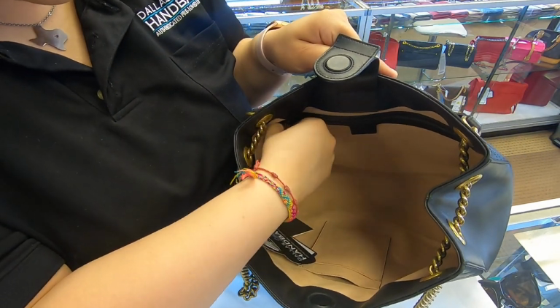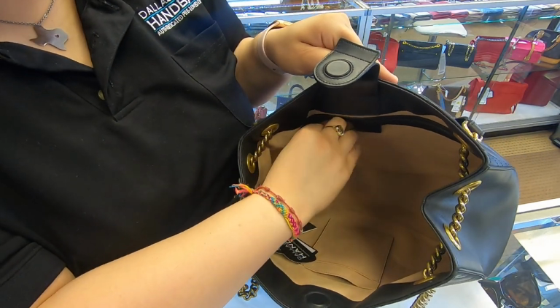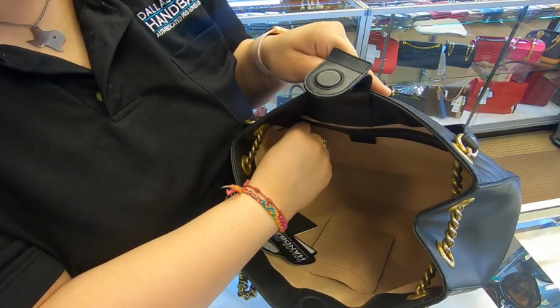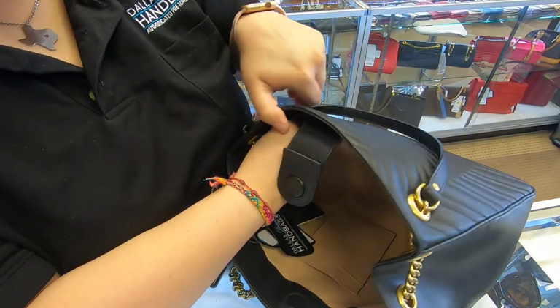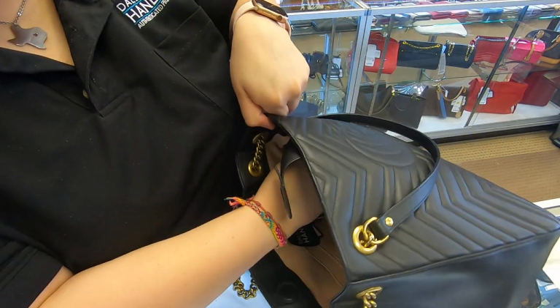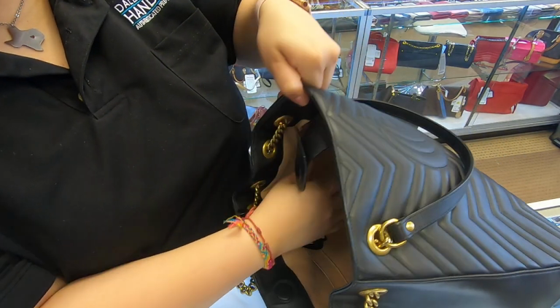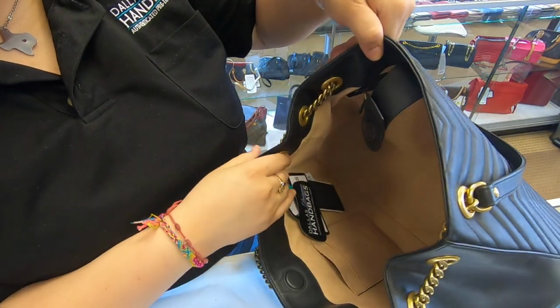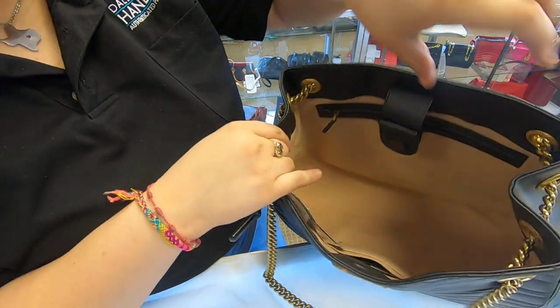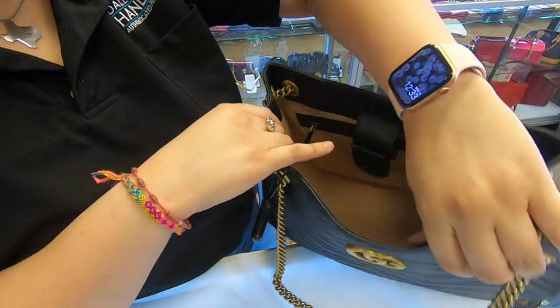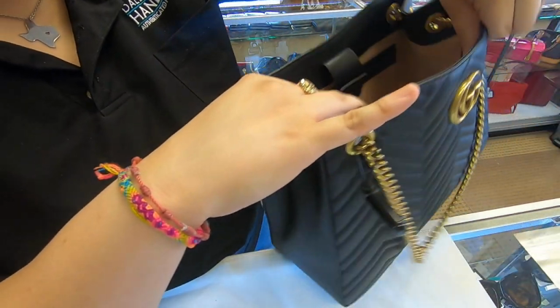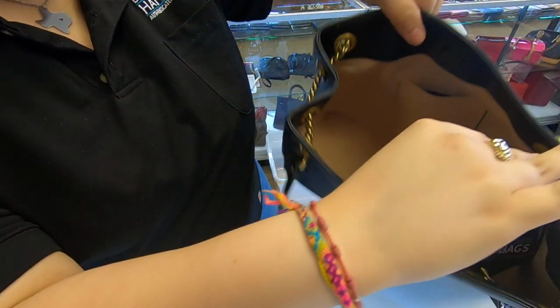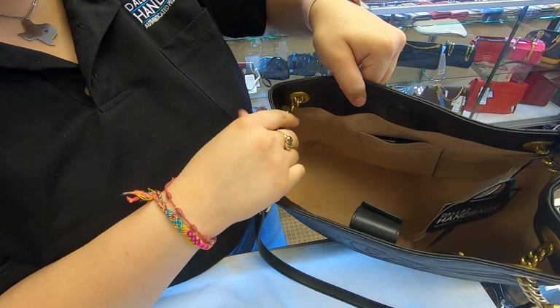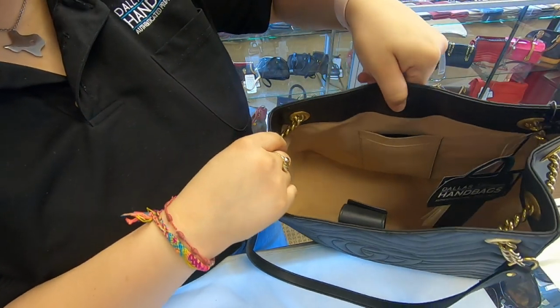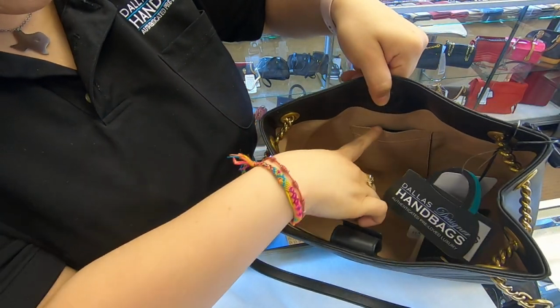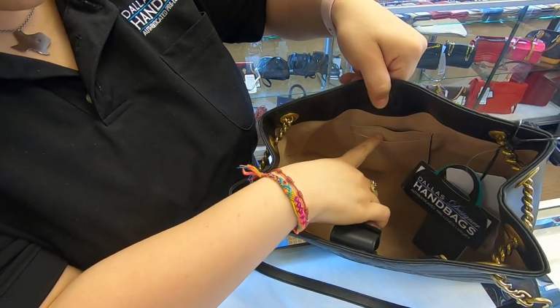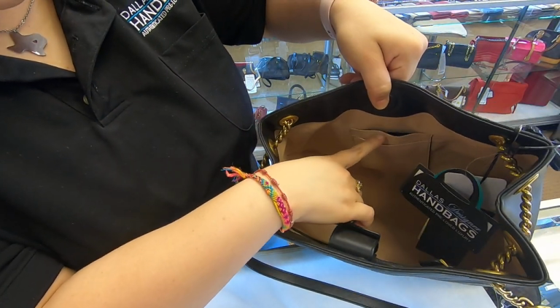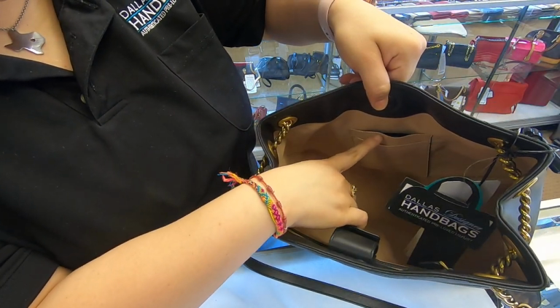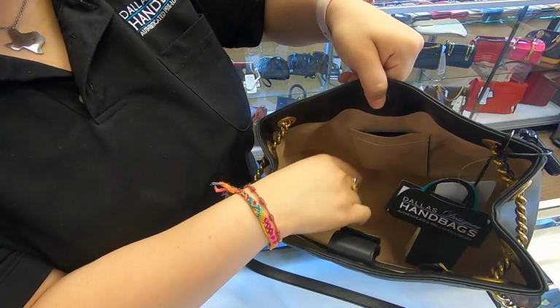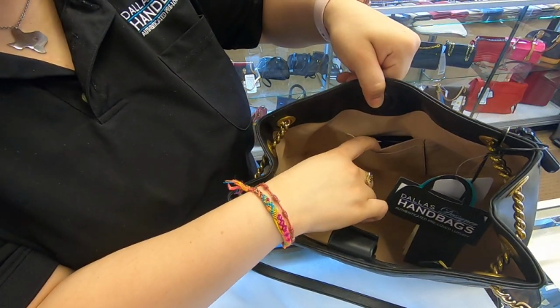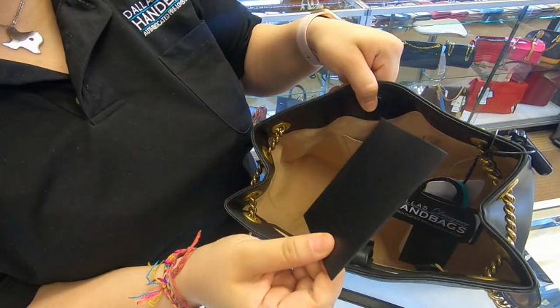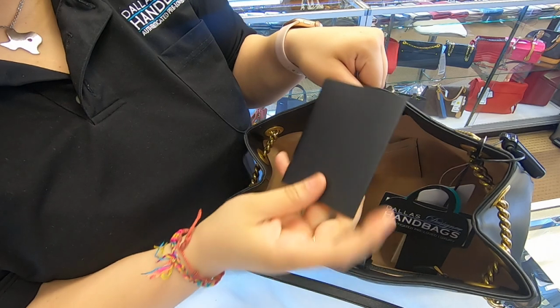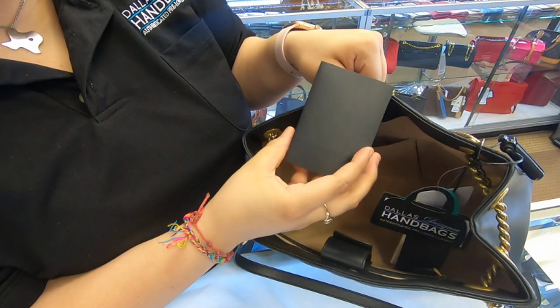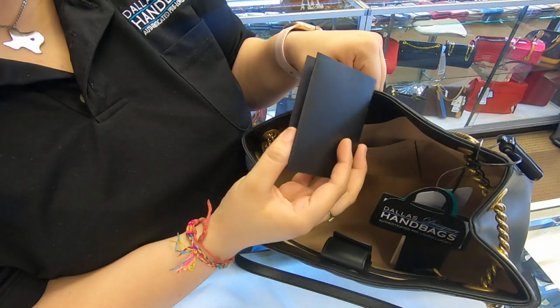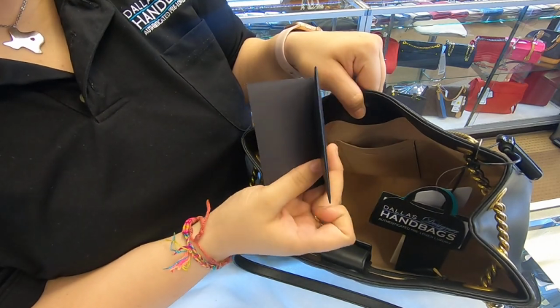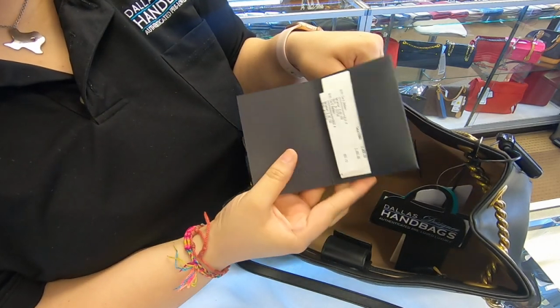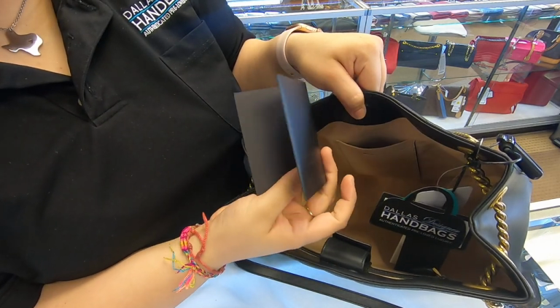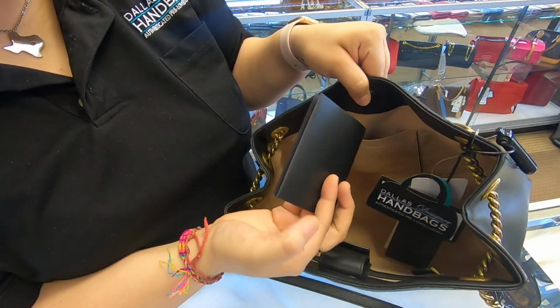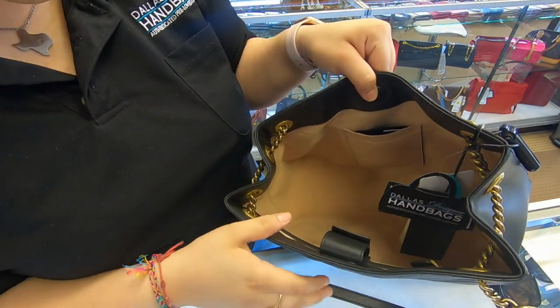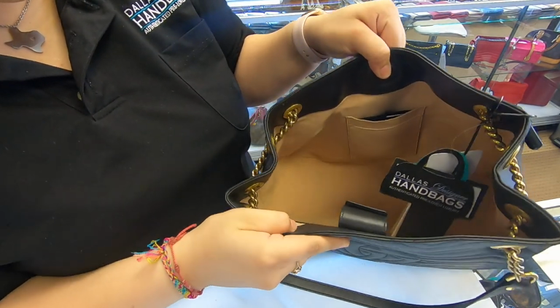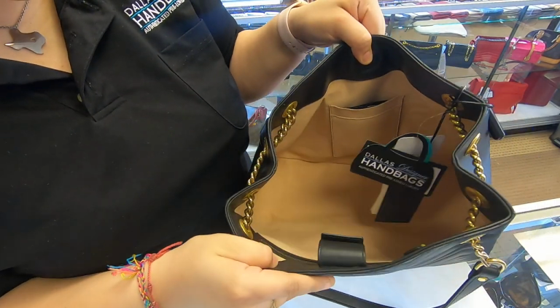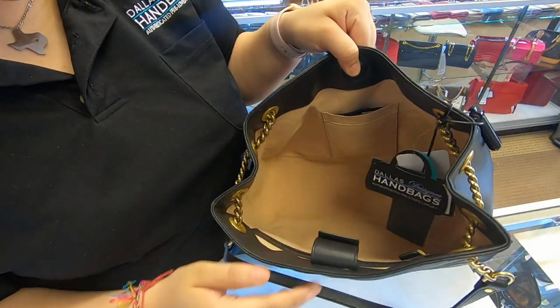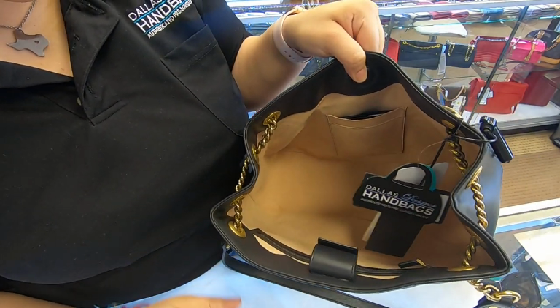On the inside, you do have a back zipper pocket. And towards the front, you do have two smaller pockets. It does come with the receipt. This item is basically brand new.